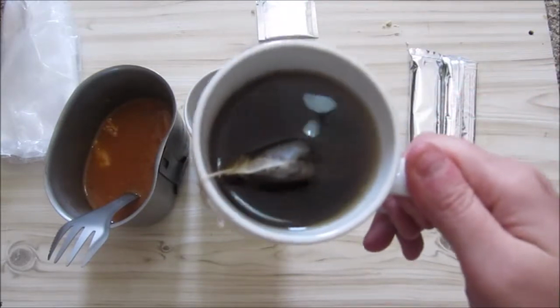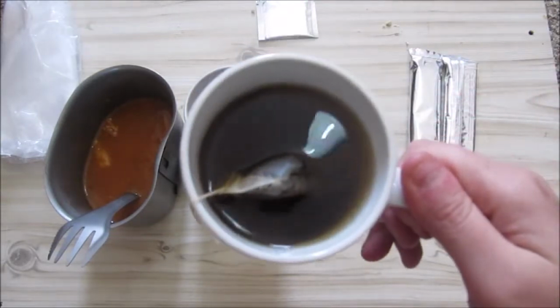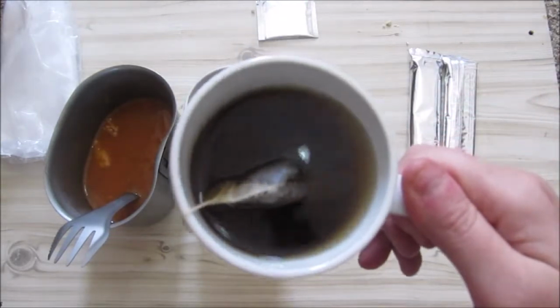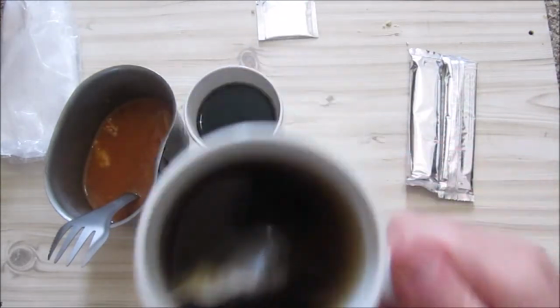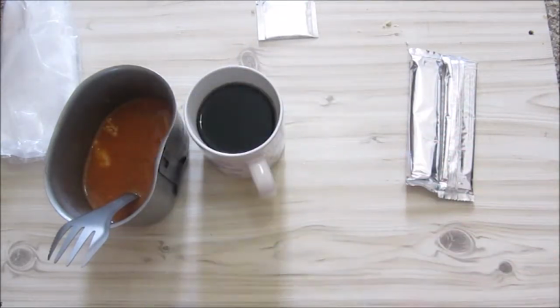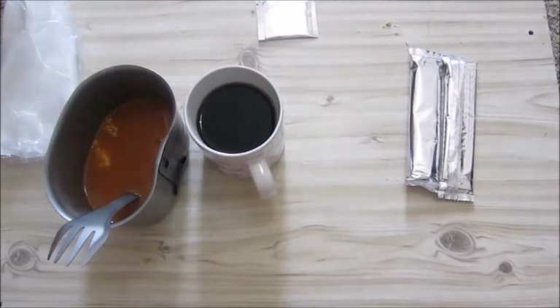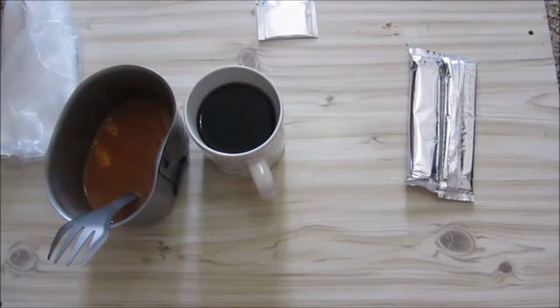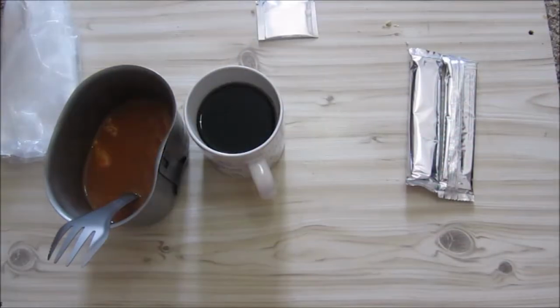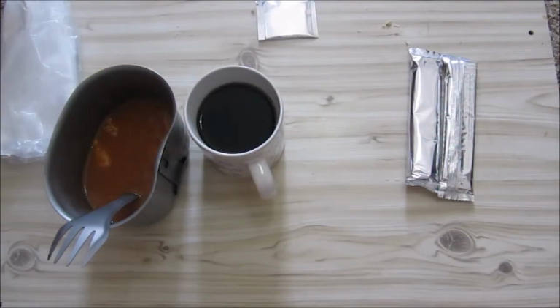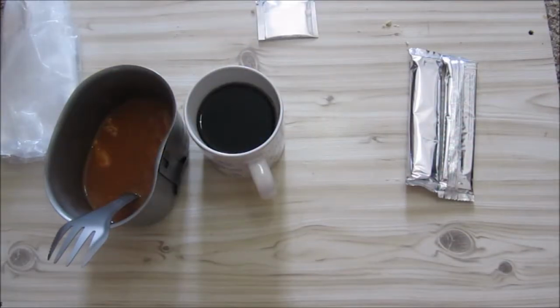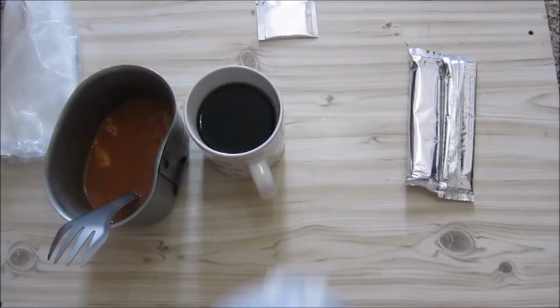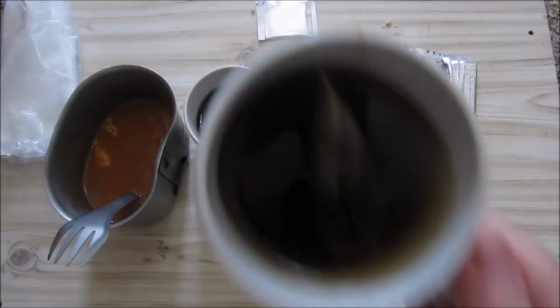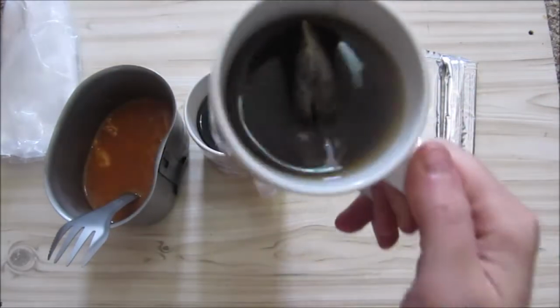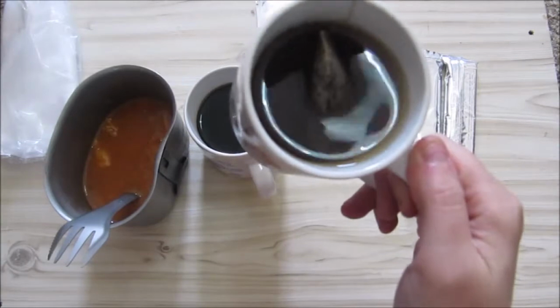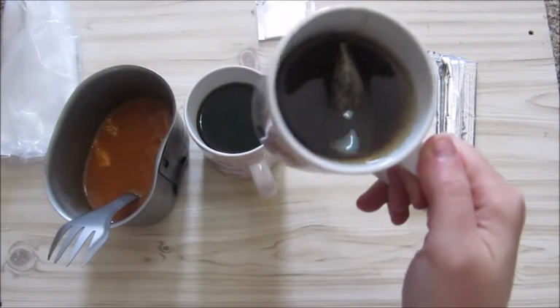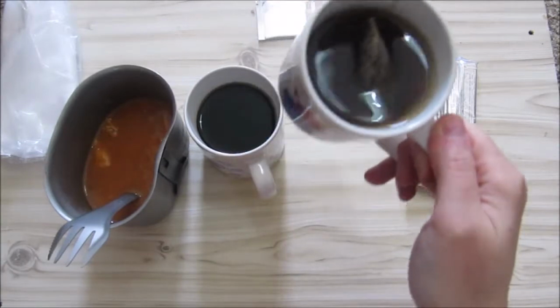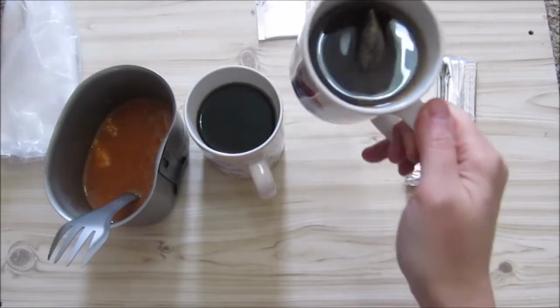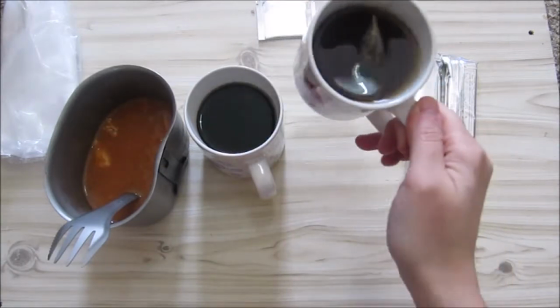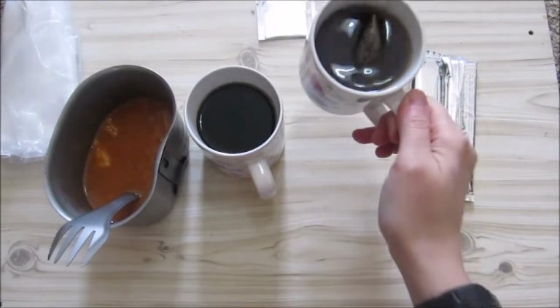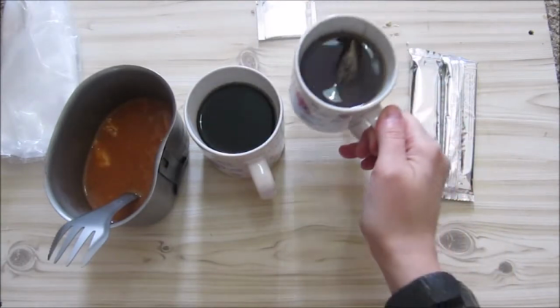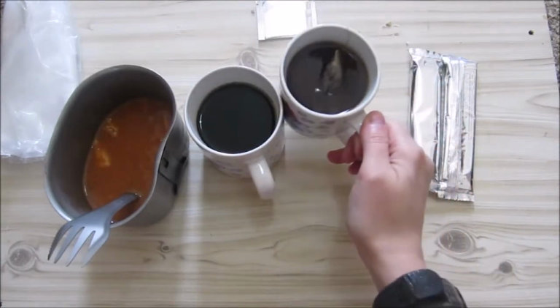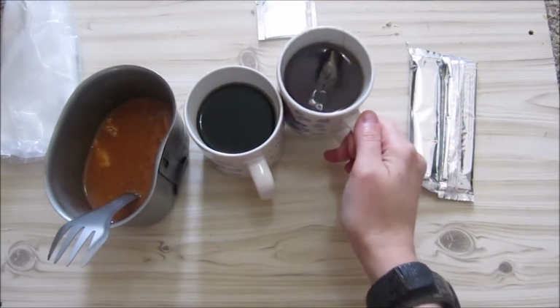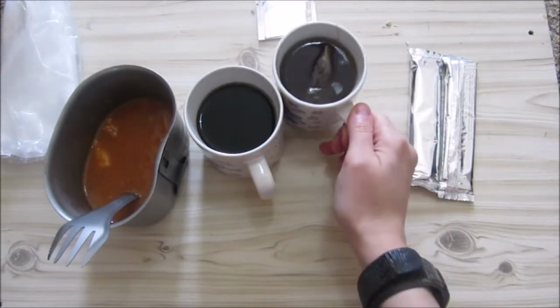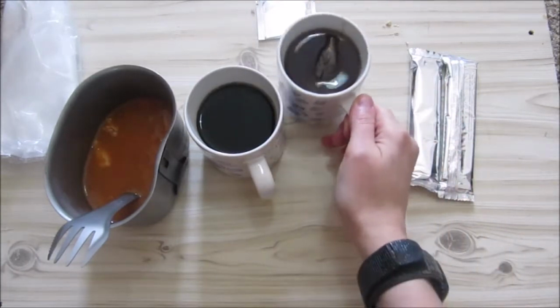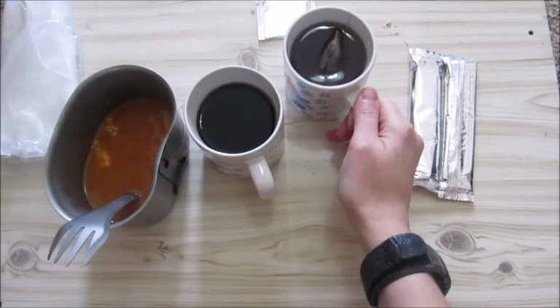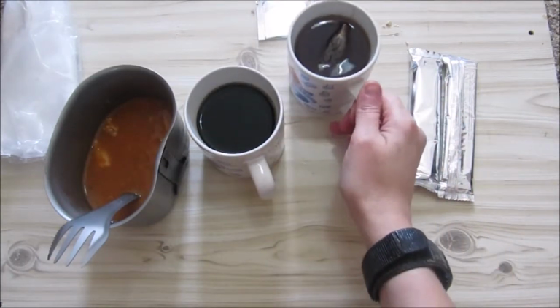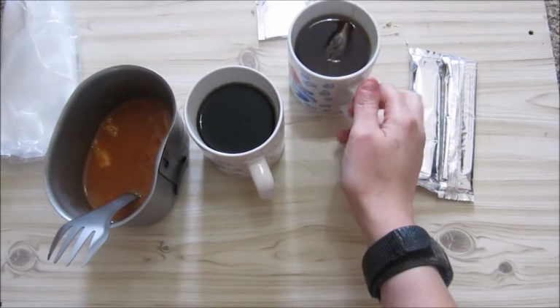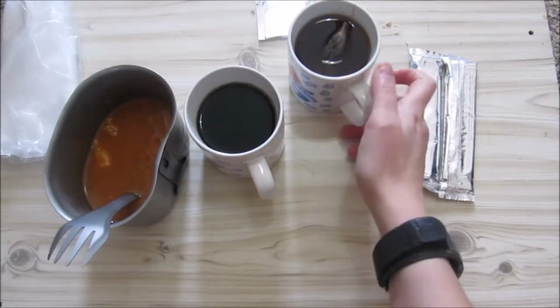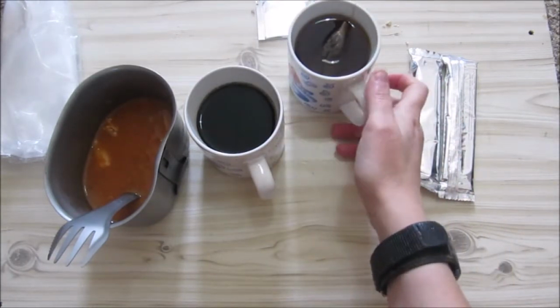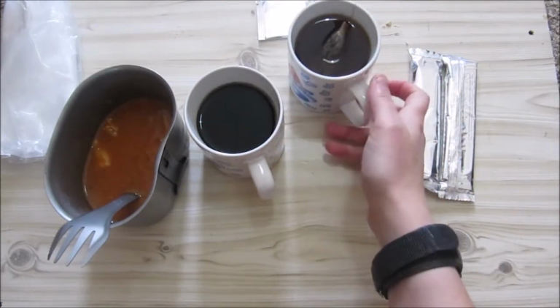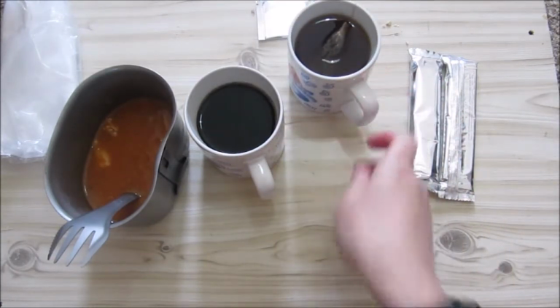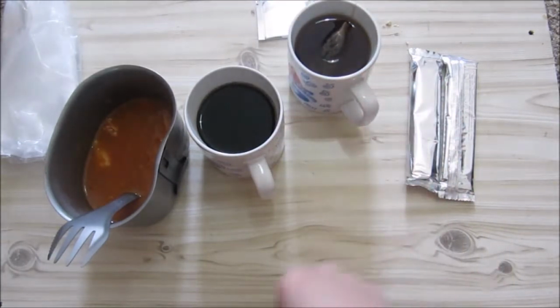Let's do the tea. As with lunch, this is a normal black tea. Not really anything wow about this.